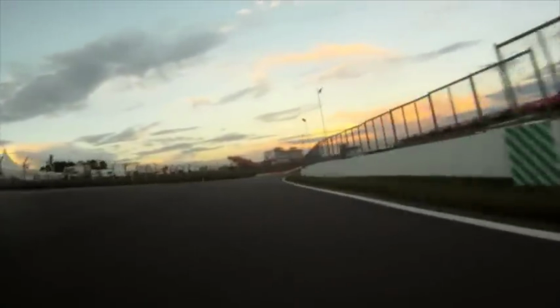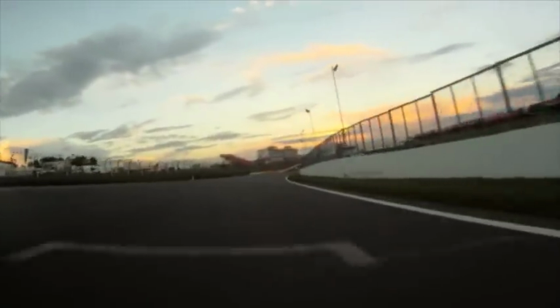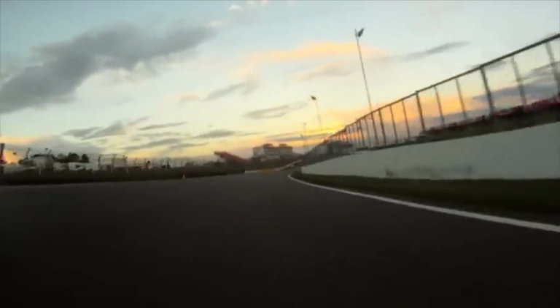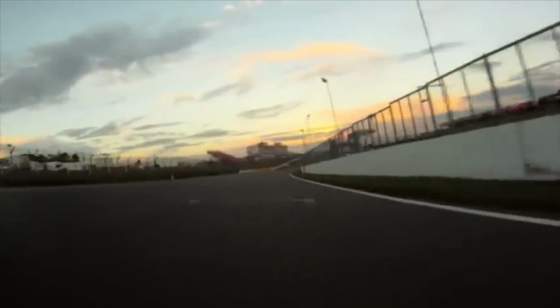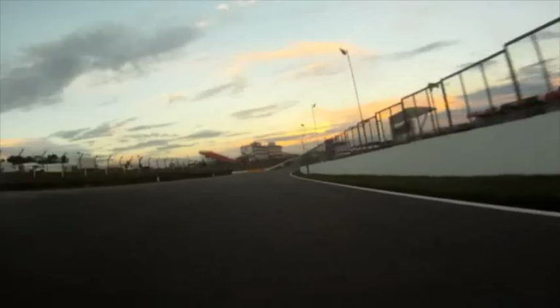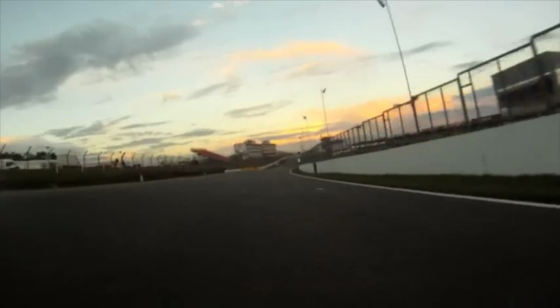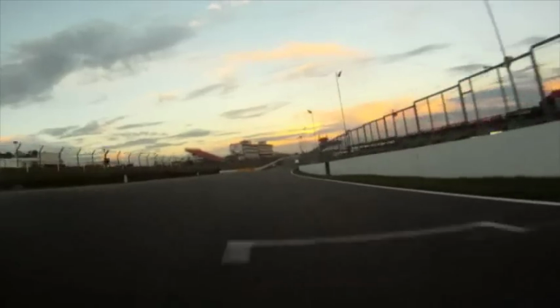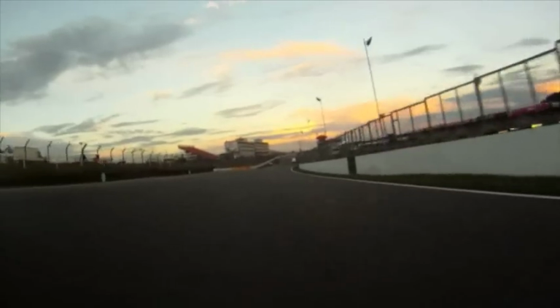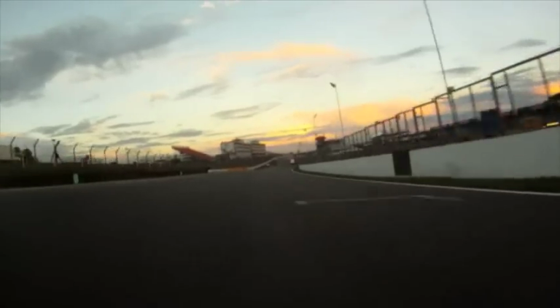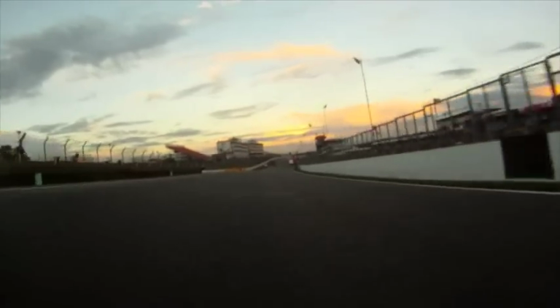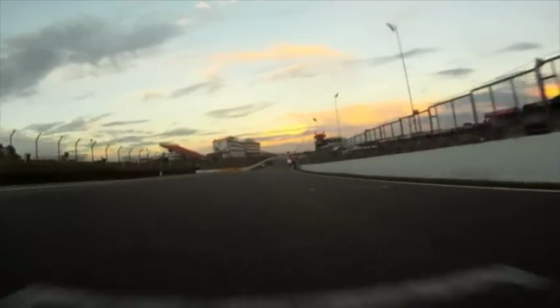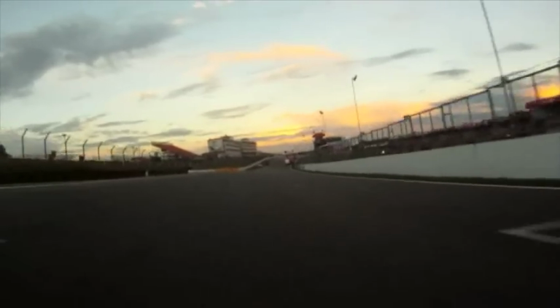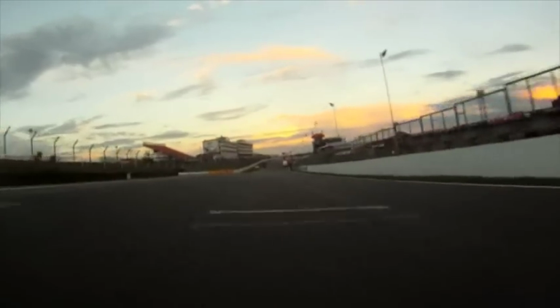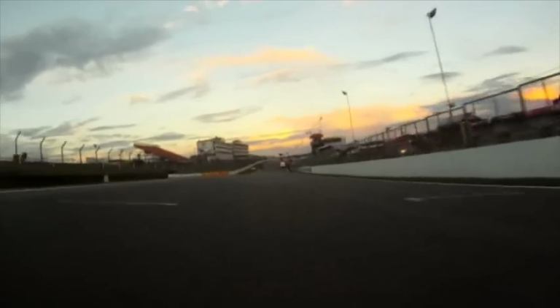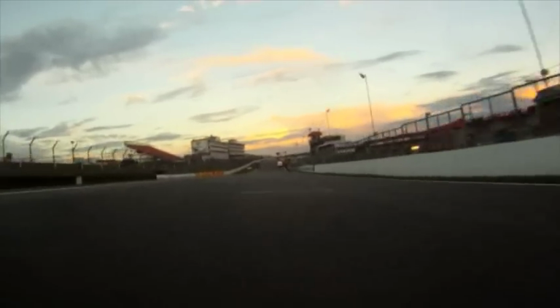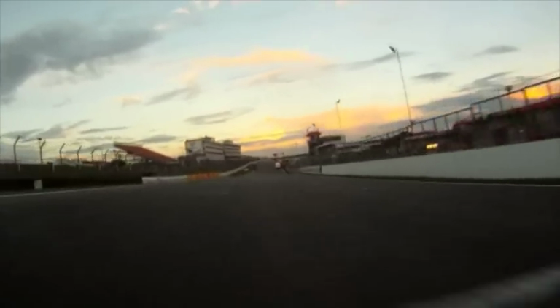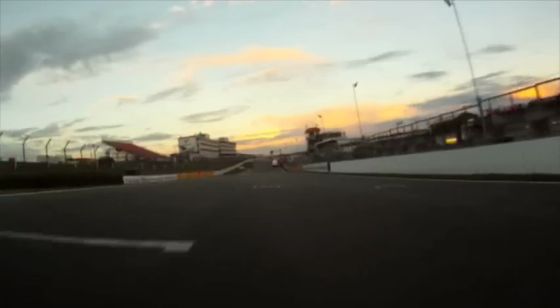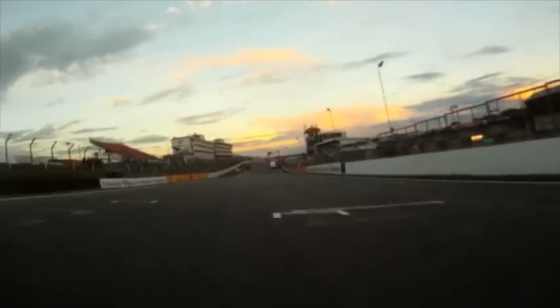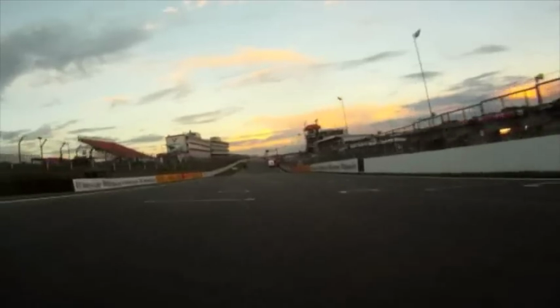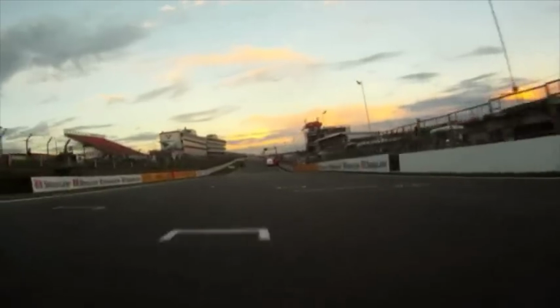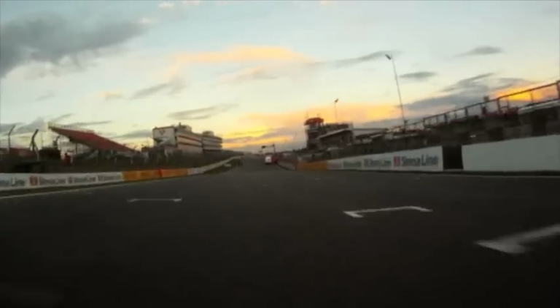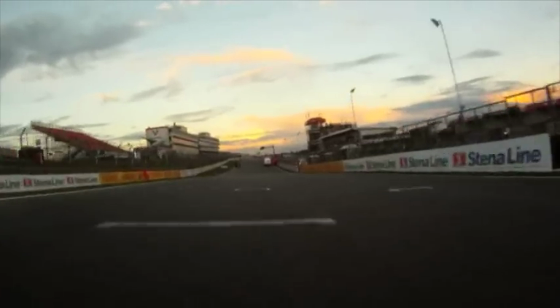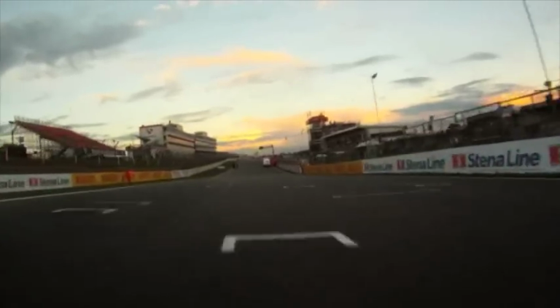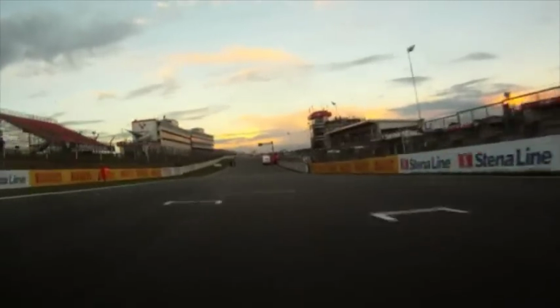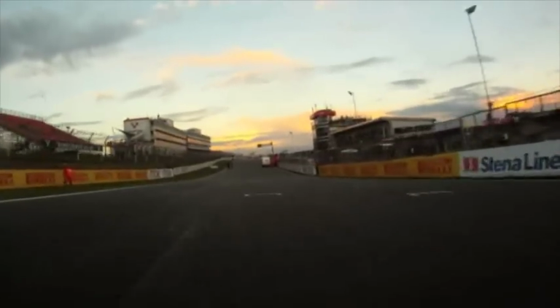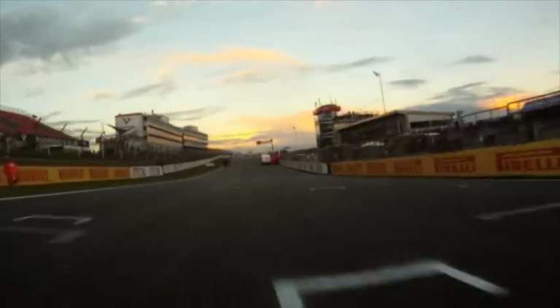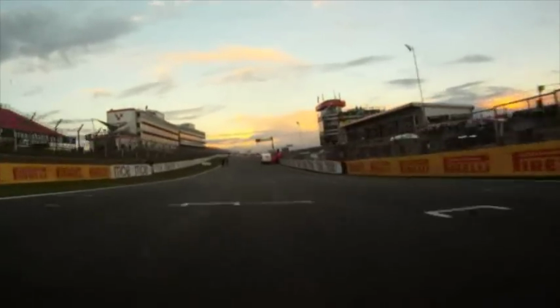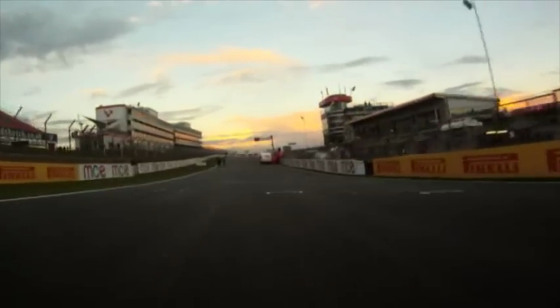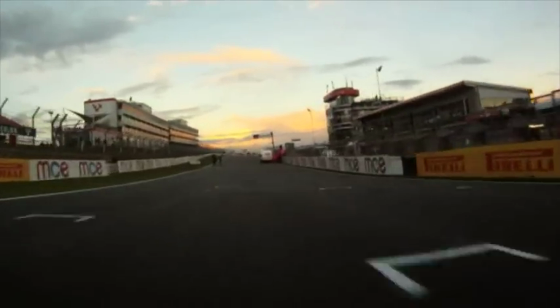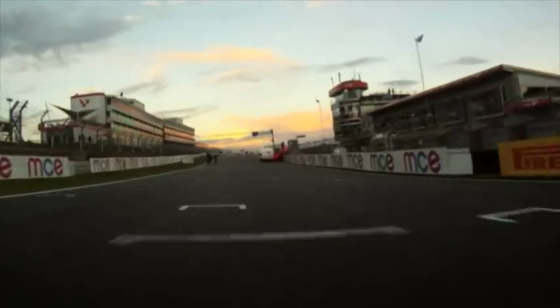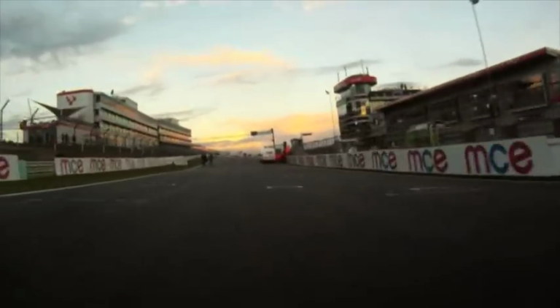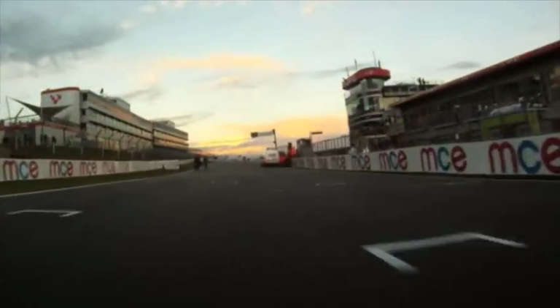Driving onto the front straight, clicking third, fourth, fifth. And coming across the start-finish line.